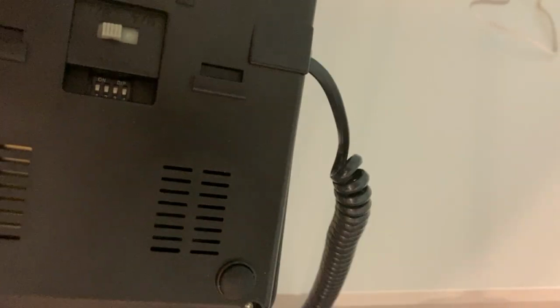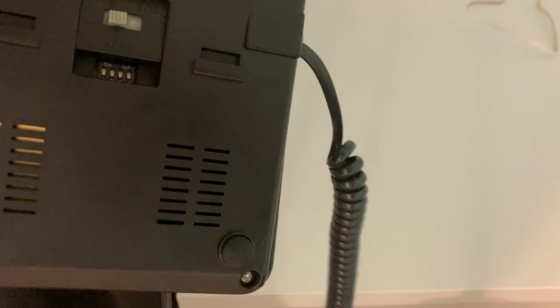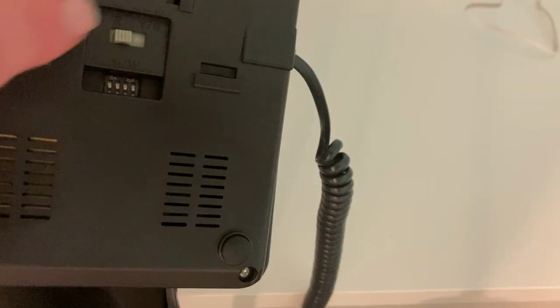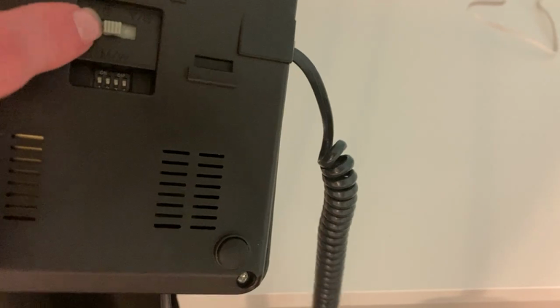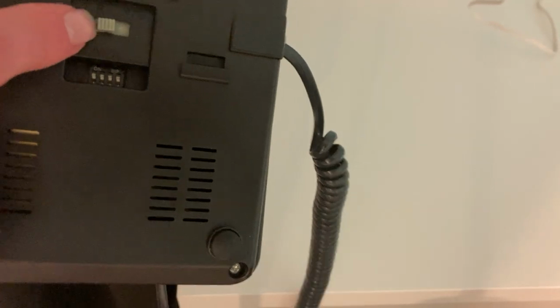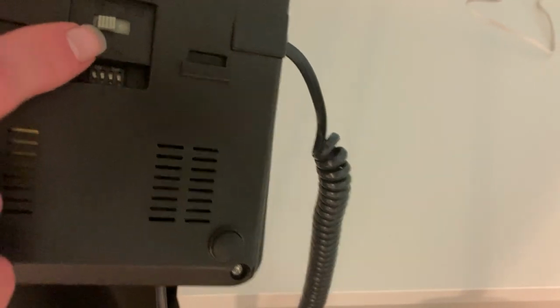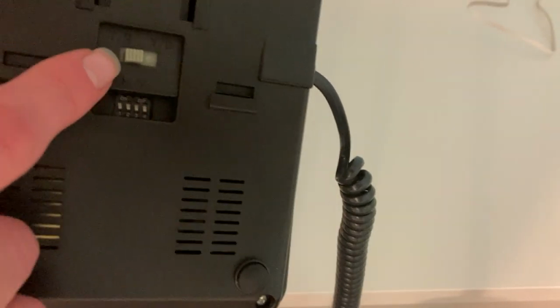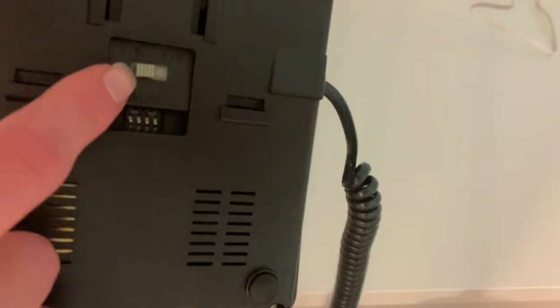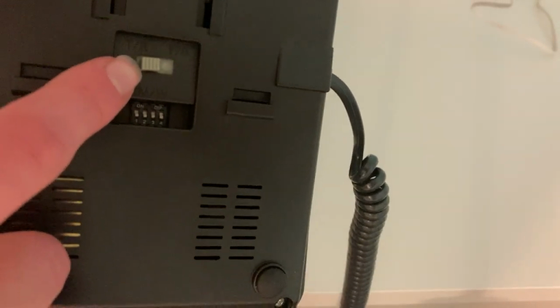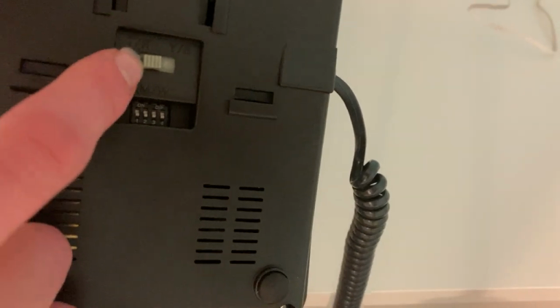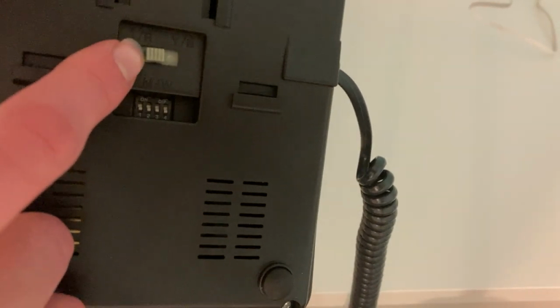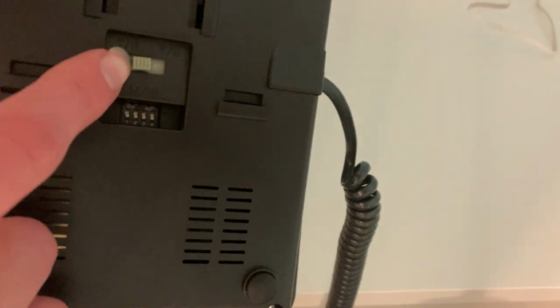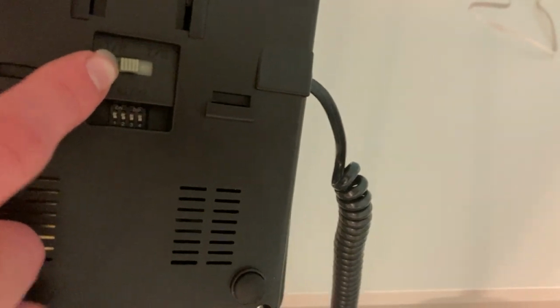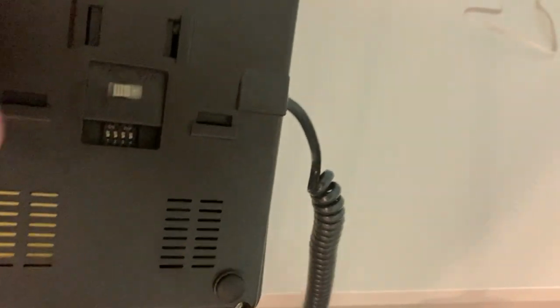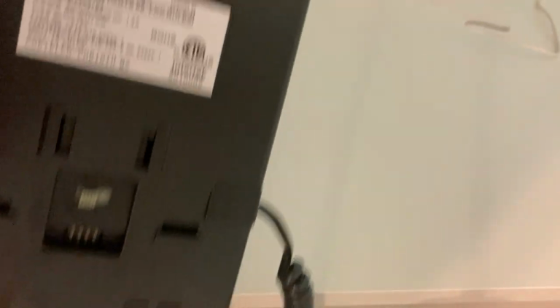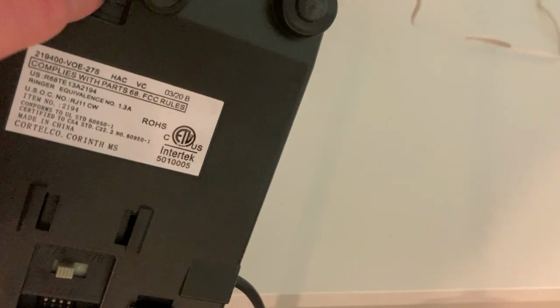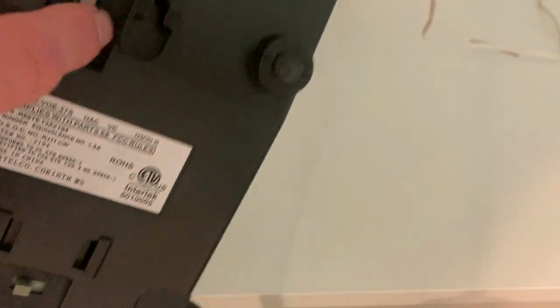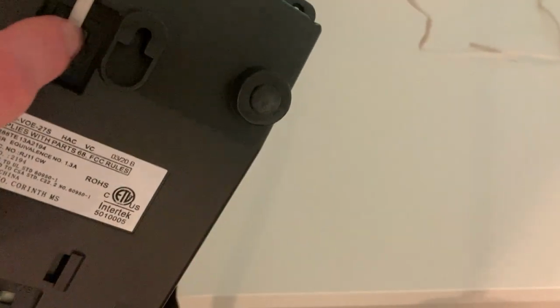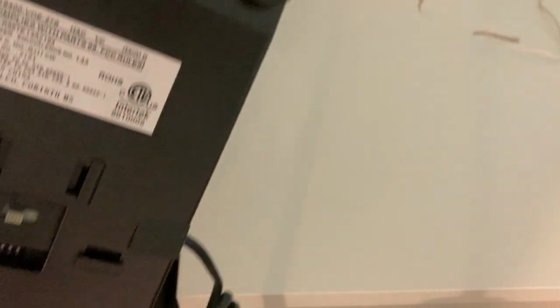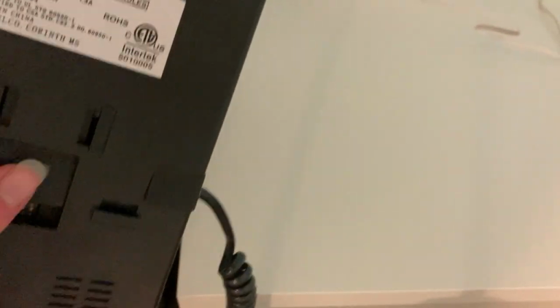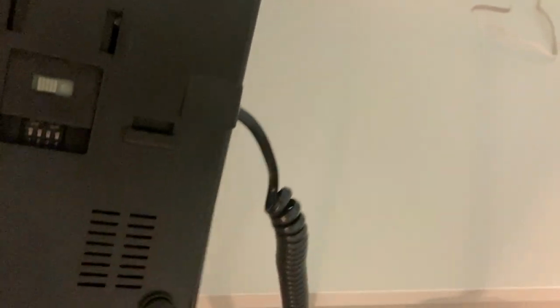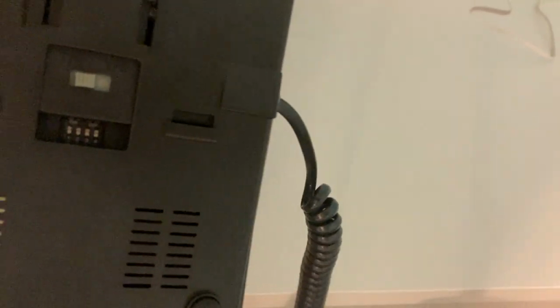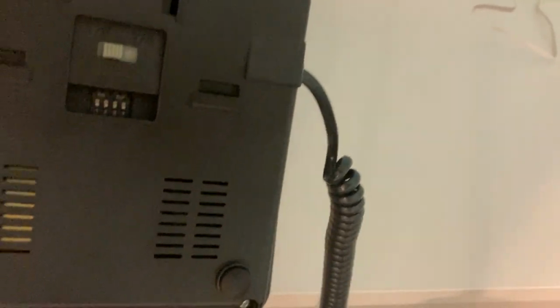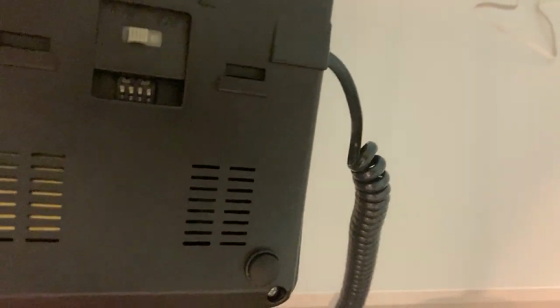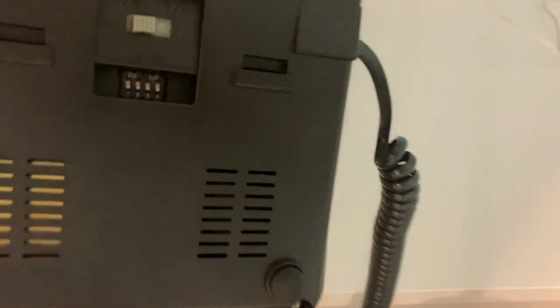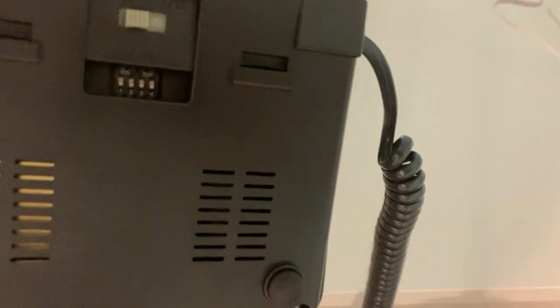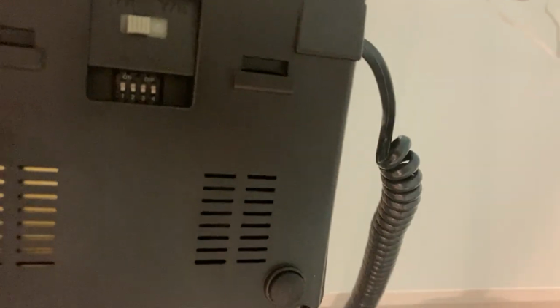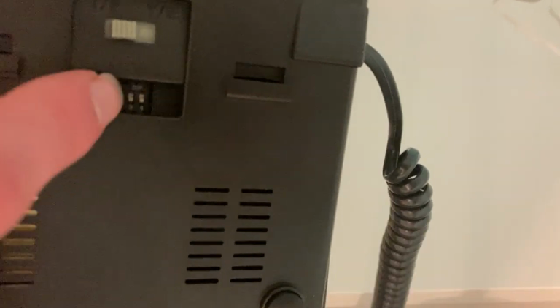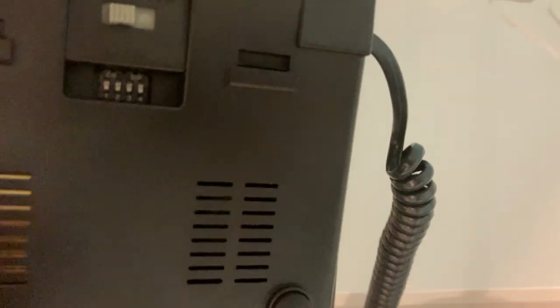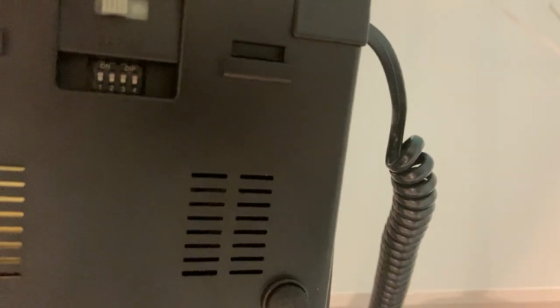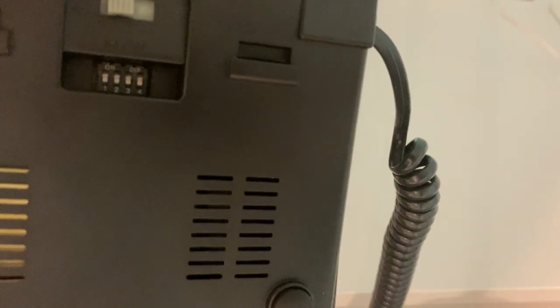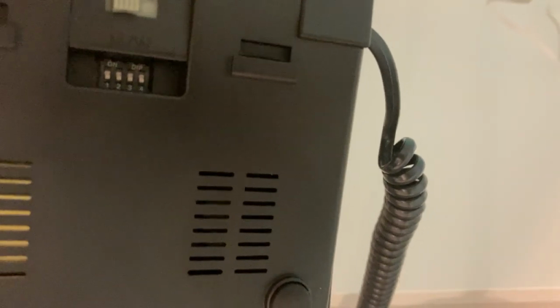And this lets it choose whether it monitors the inner pair of the phone cord or the outer pair. And then these are flash time control dip switches.